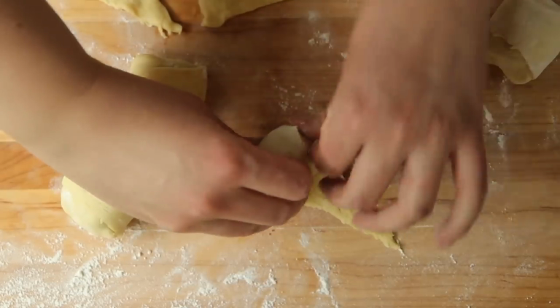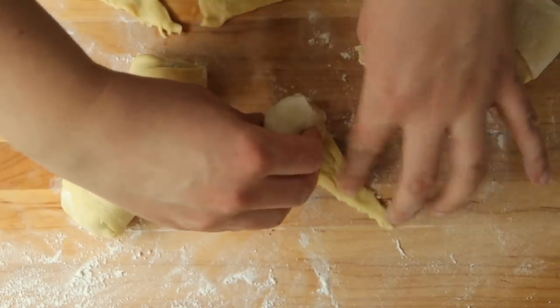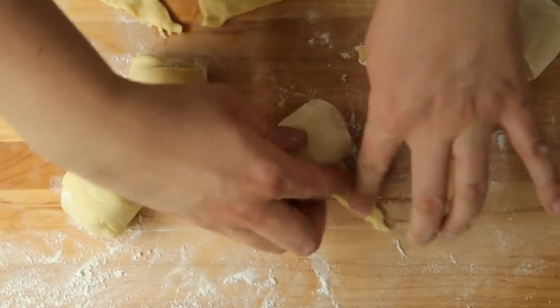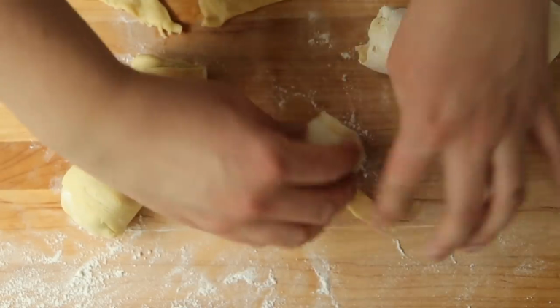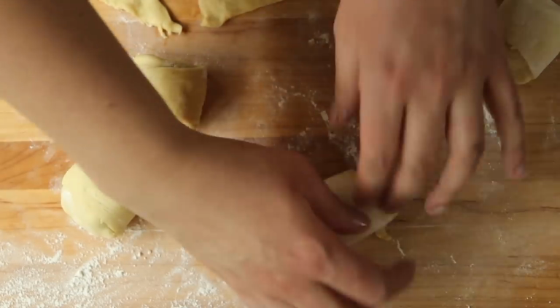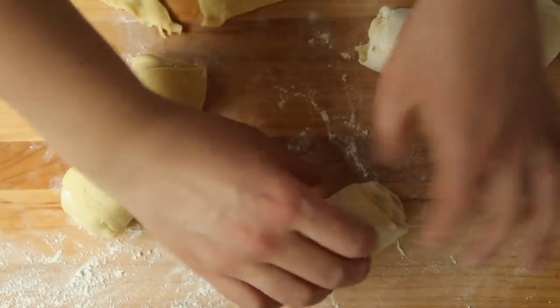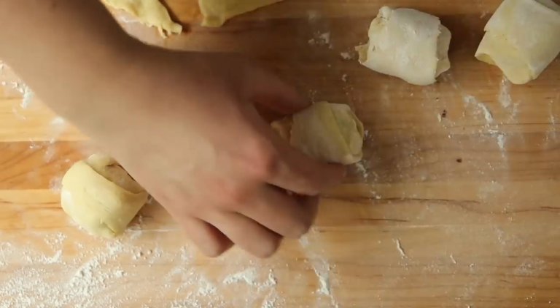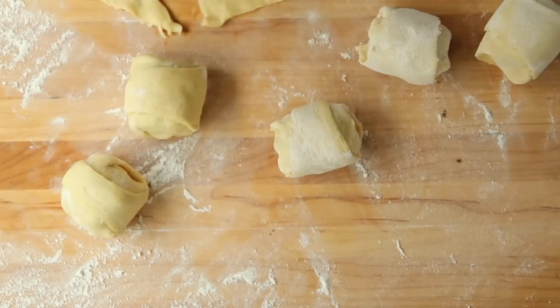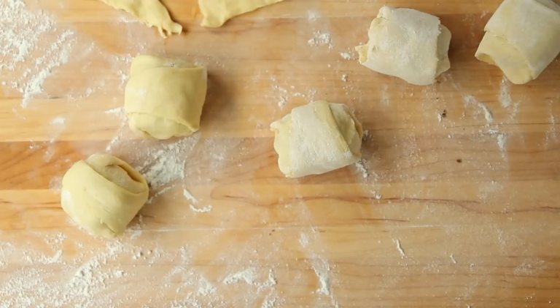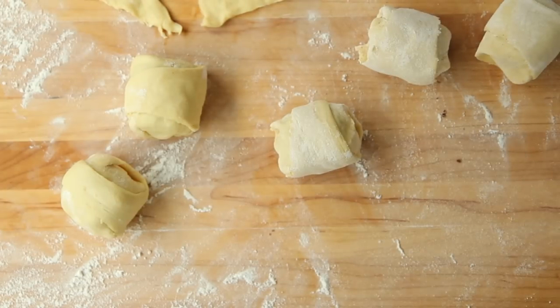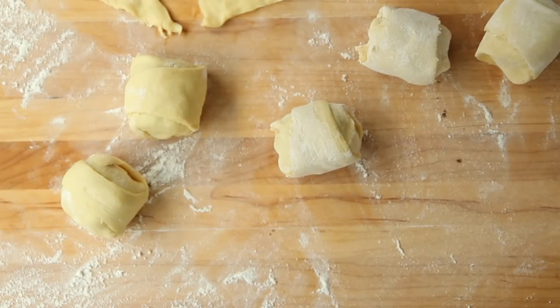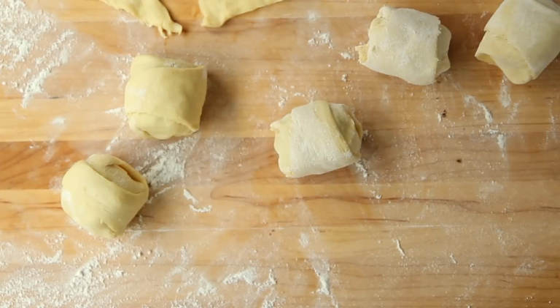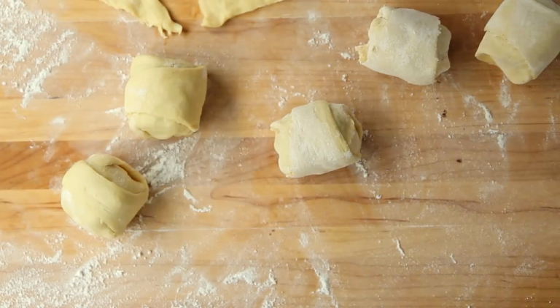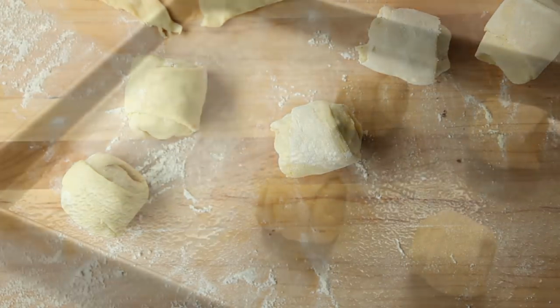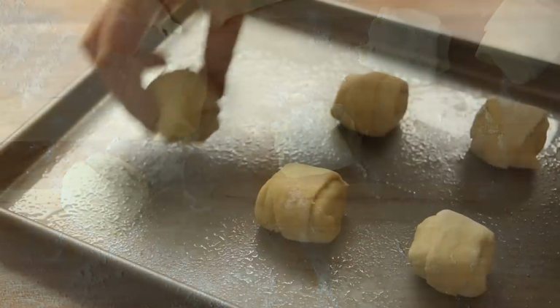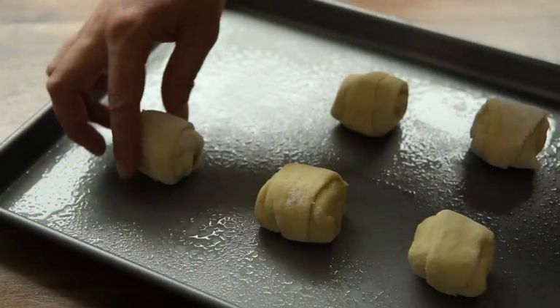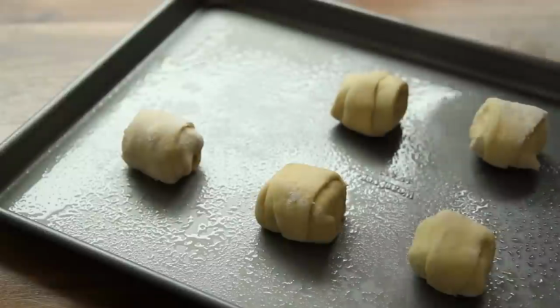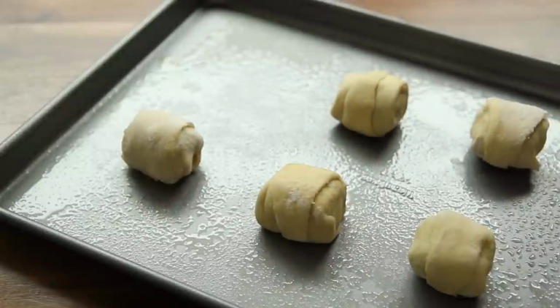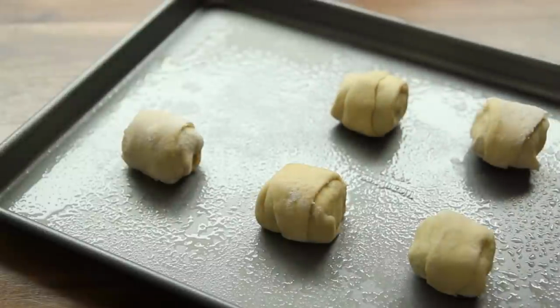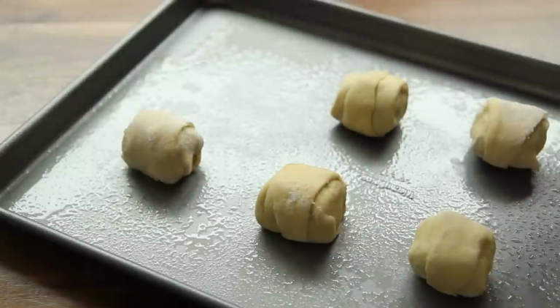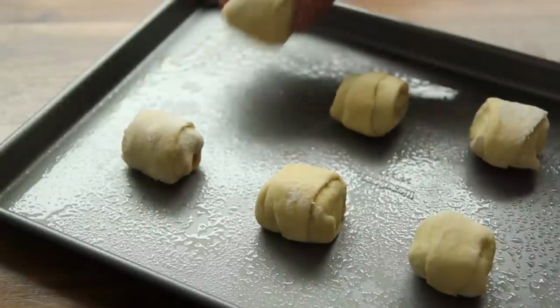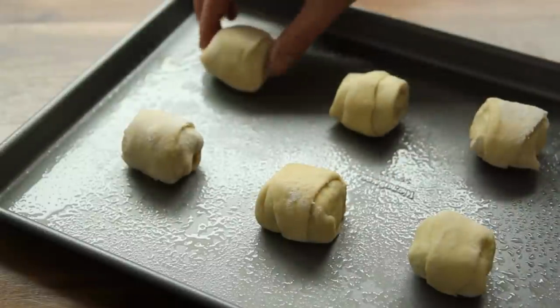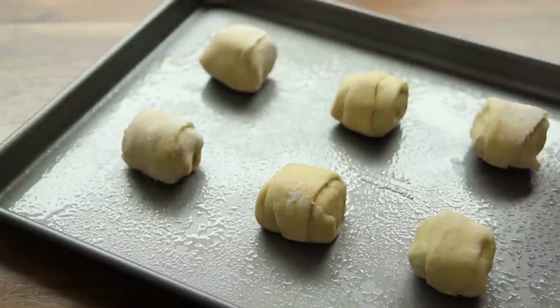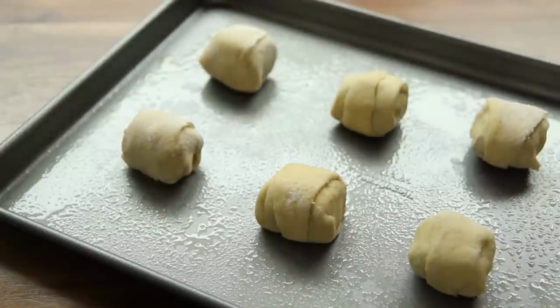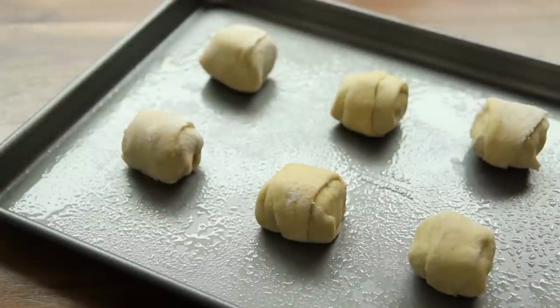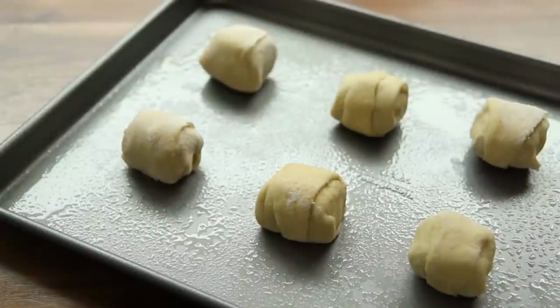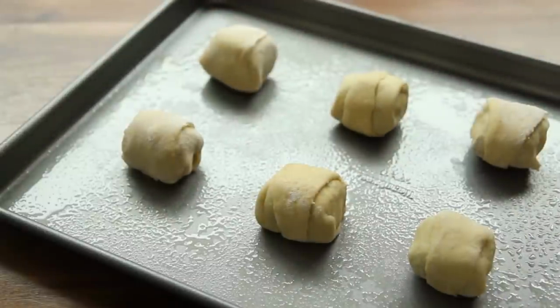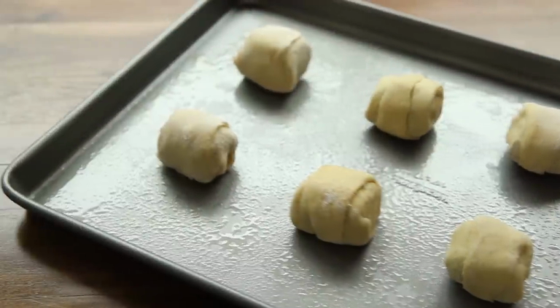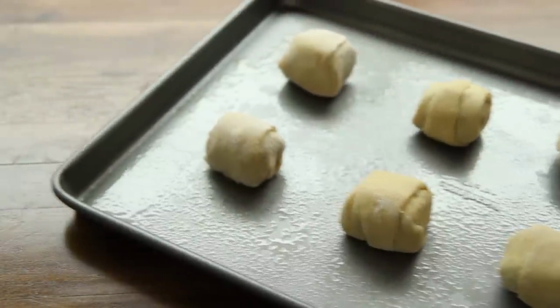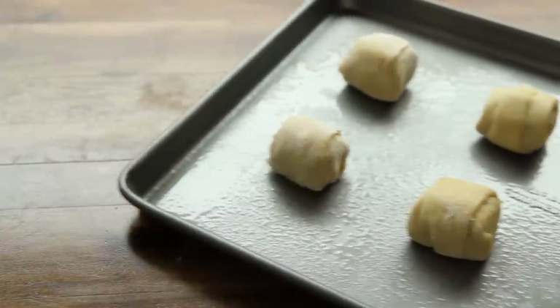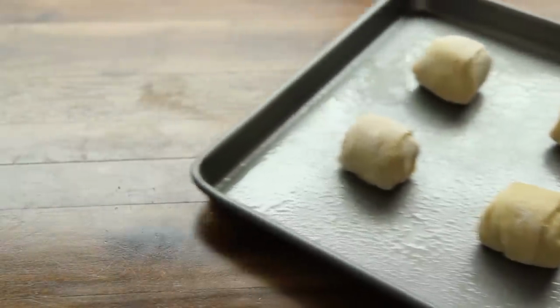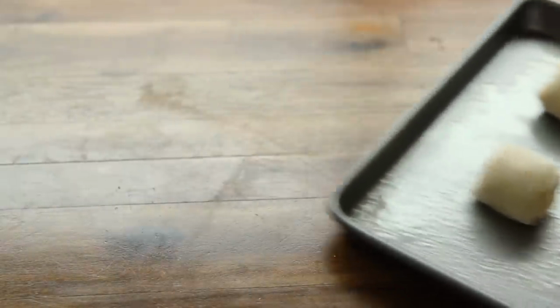Pinch the seams together to make a tight seal, and place each roll on the prepared baking sheet, about one inch apart. Bake the rolls in the preheated oven until golden brown, 12 to 15 minutes.